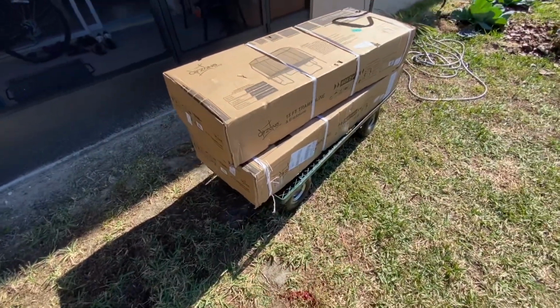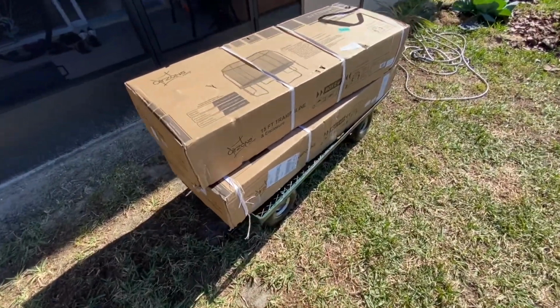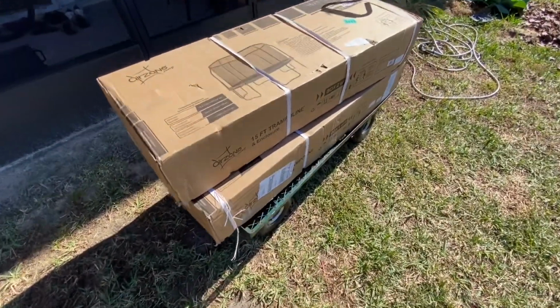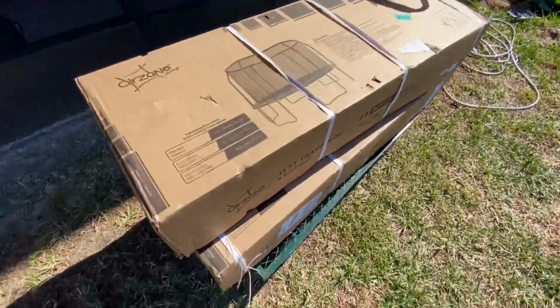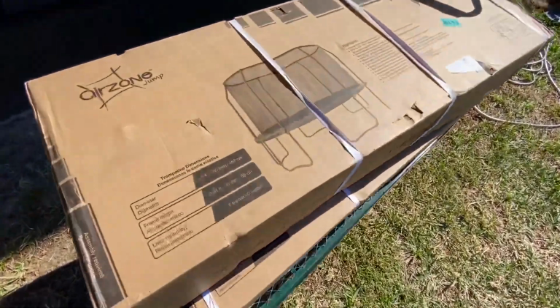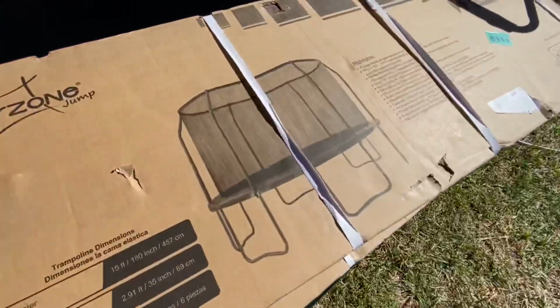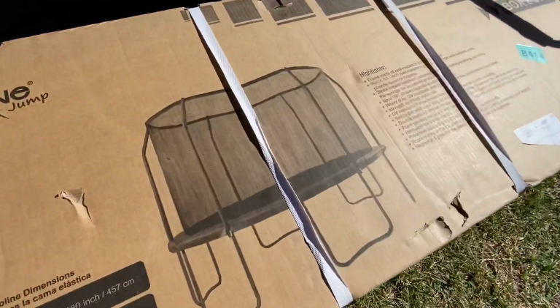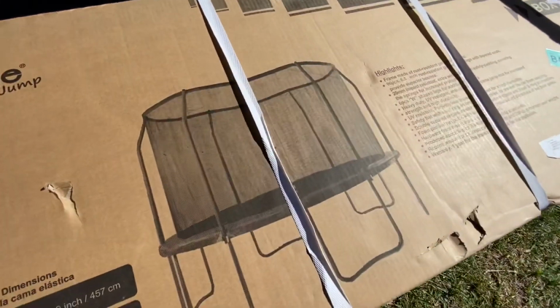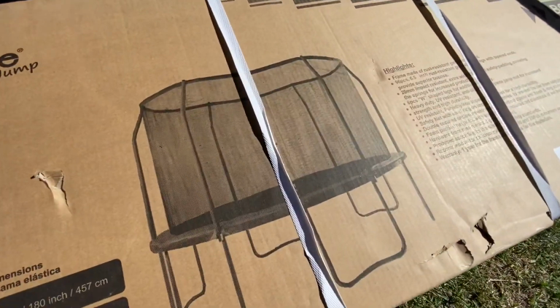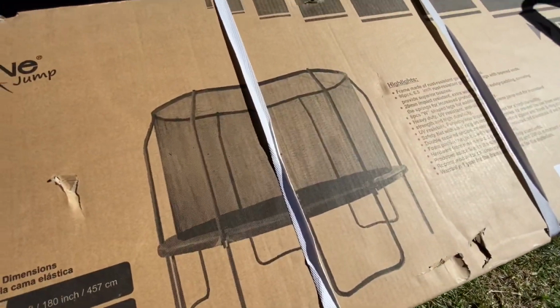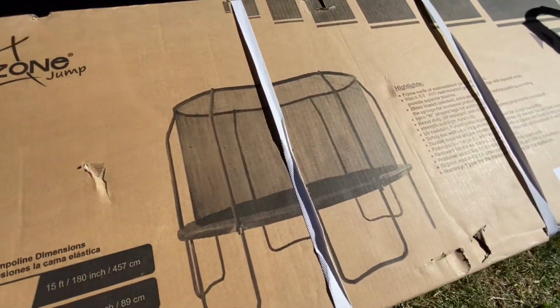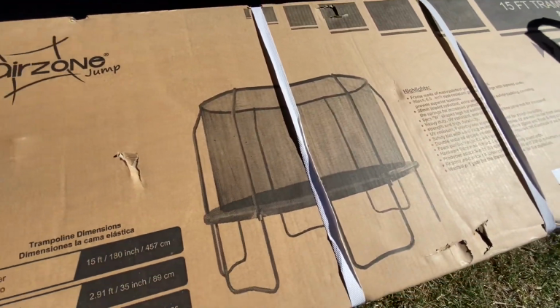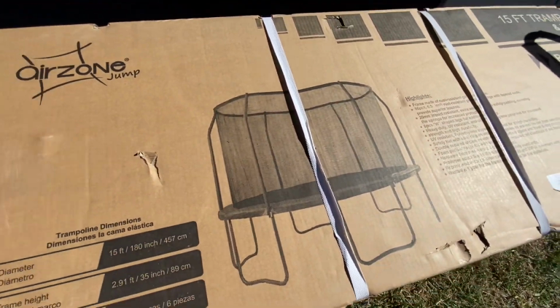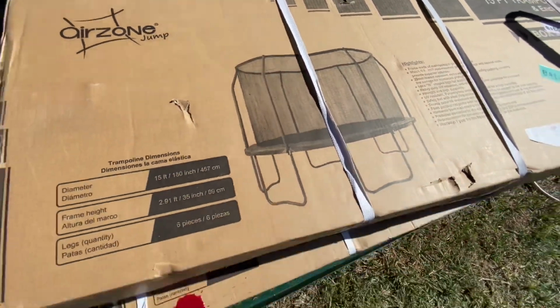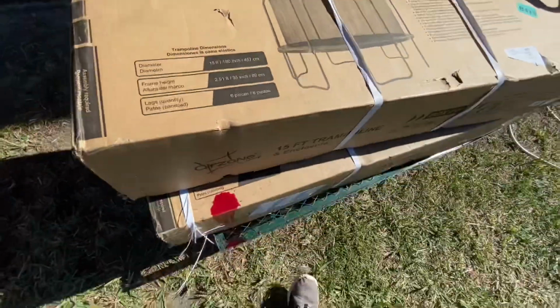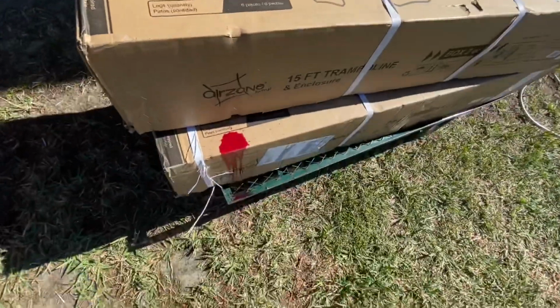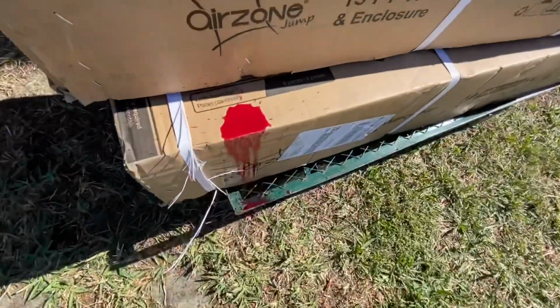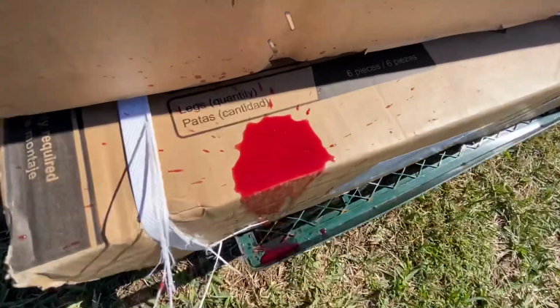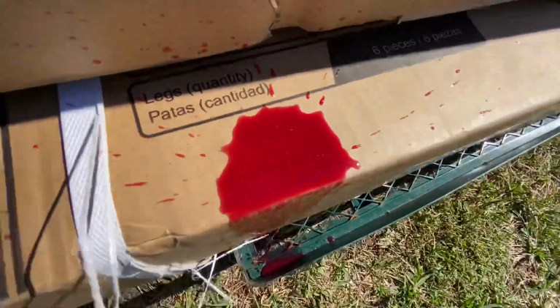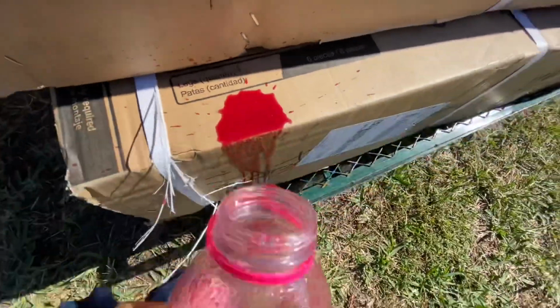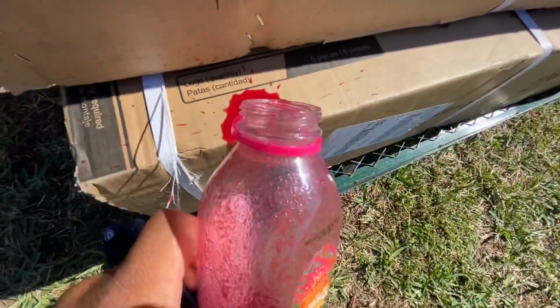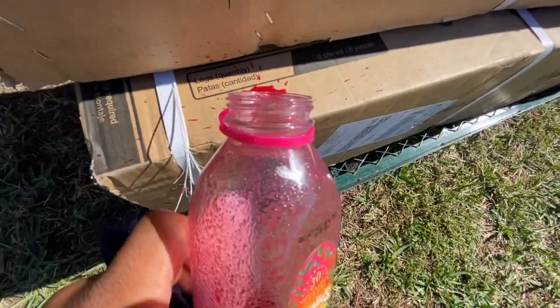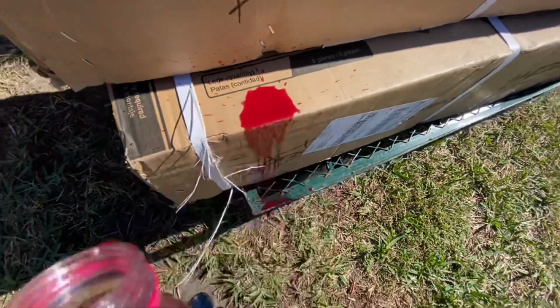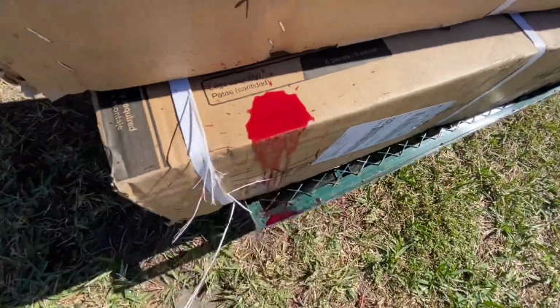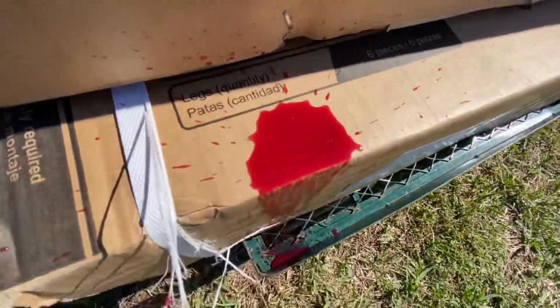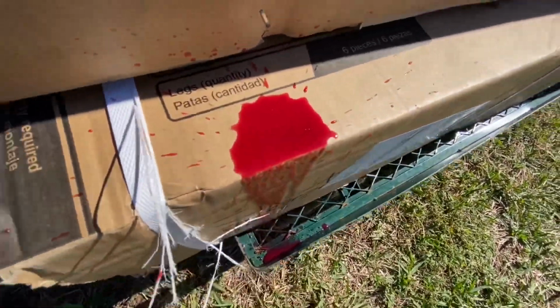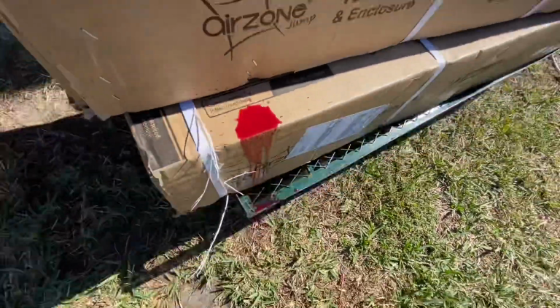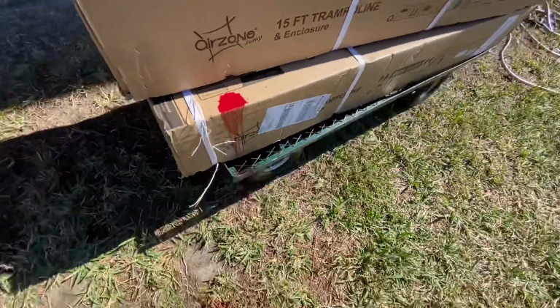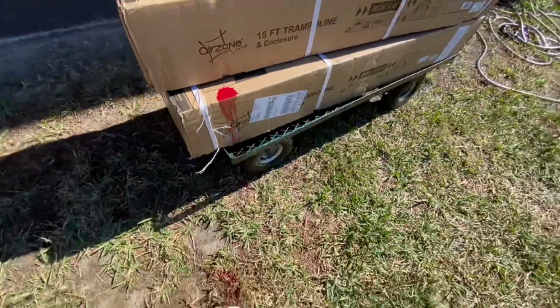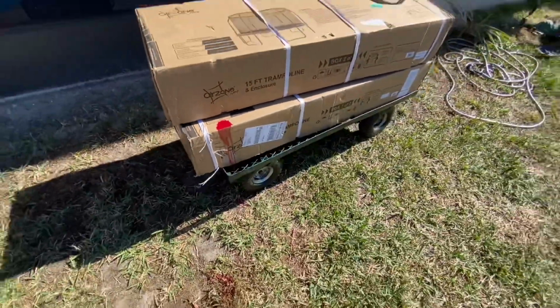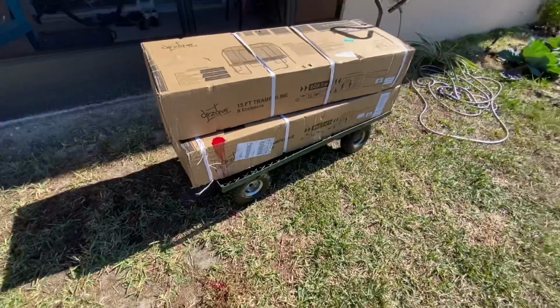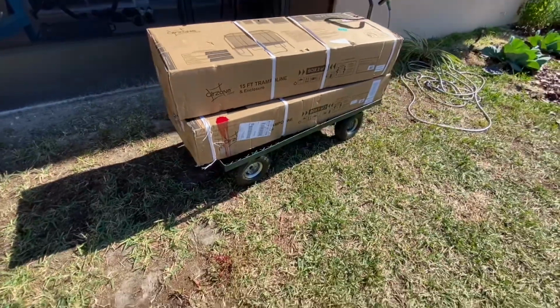So the mission right now is to set this up — trampoline. Oh lord, I don't know, I poured out my juice. Trampoline.